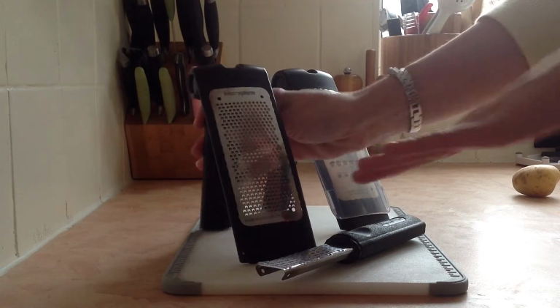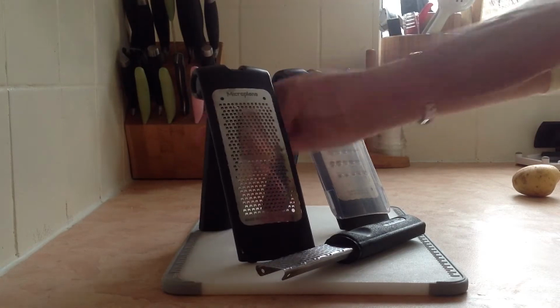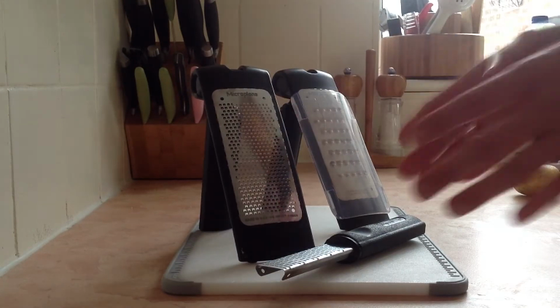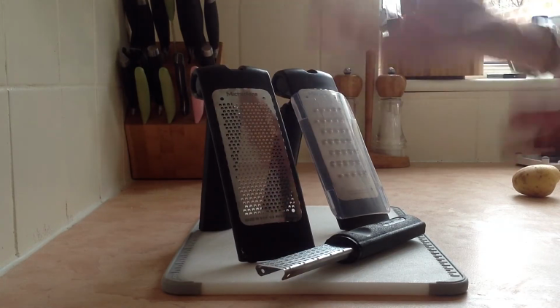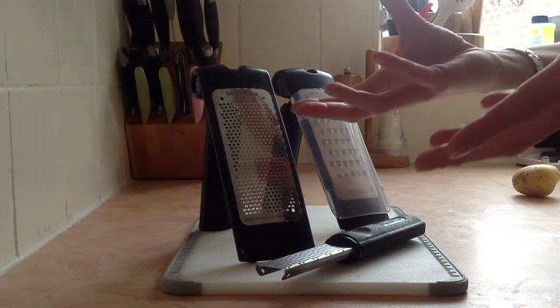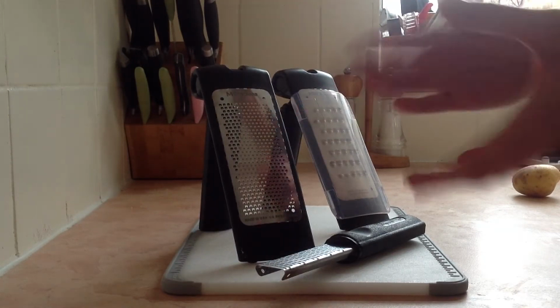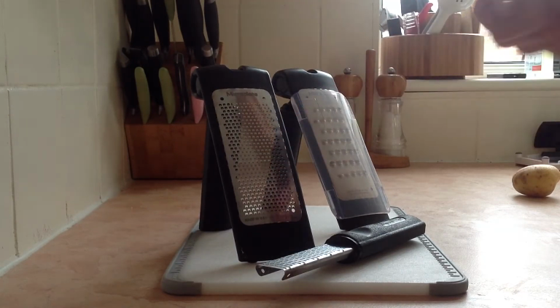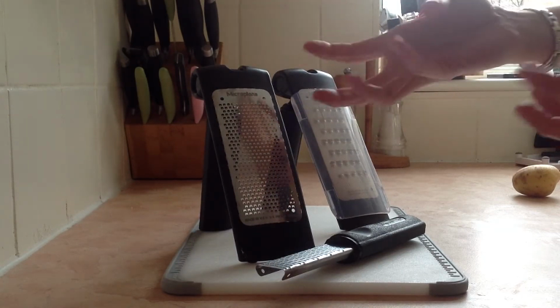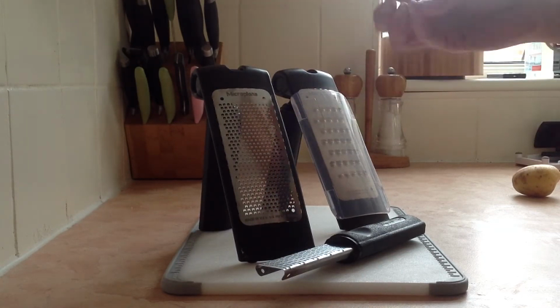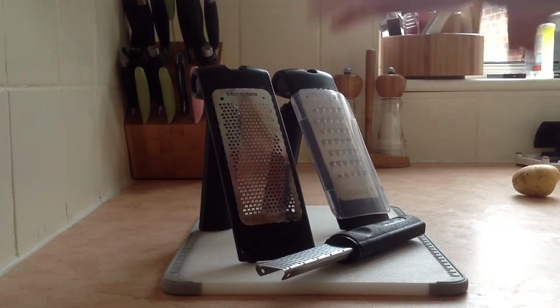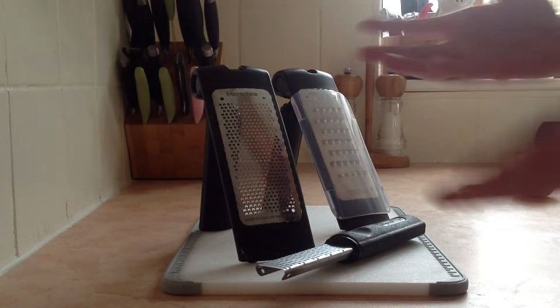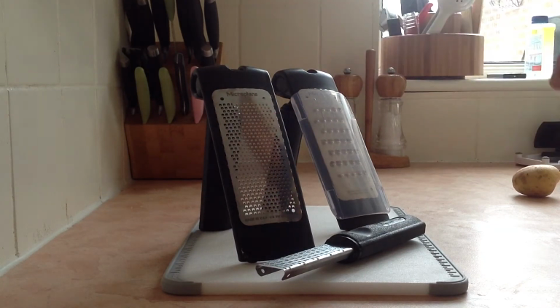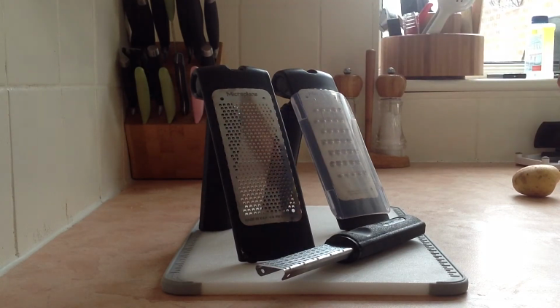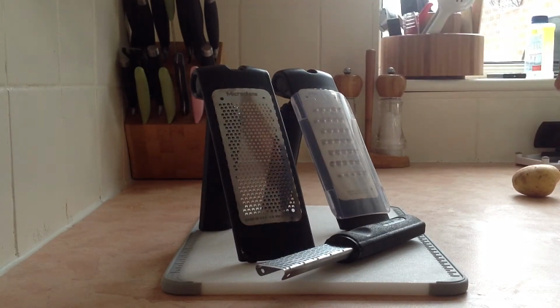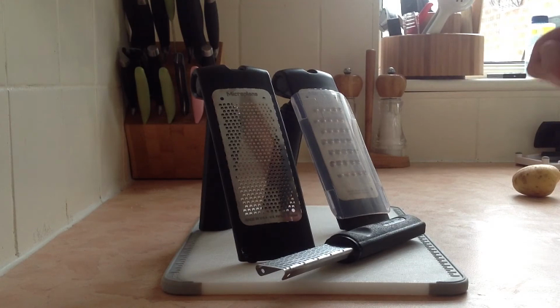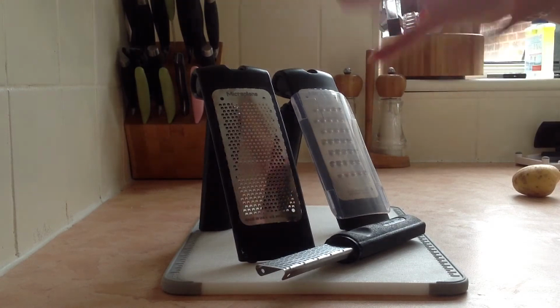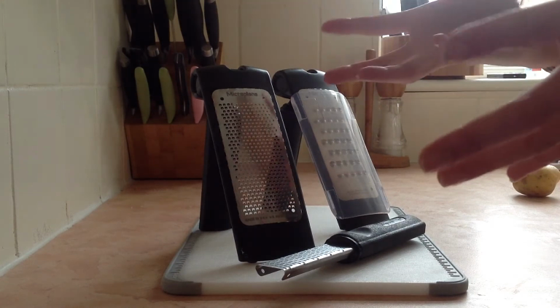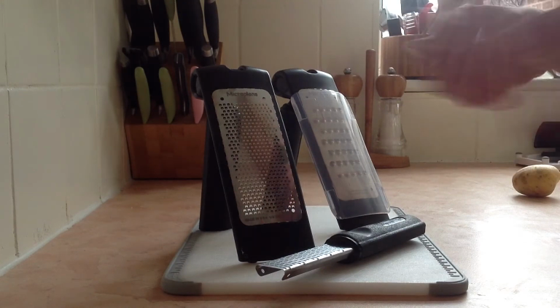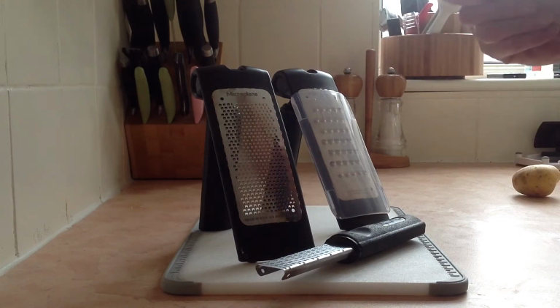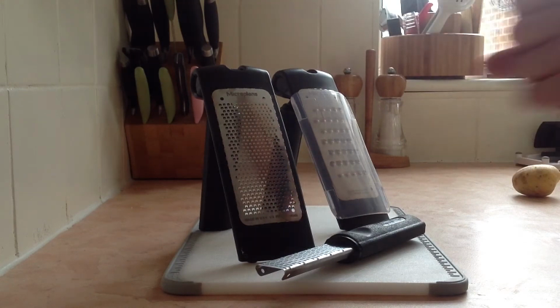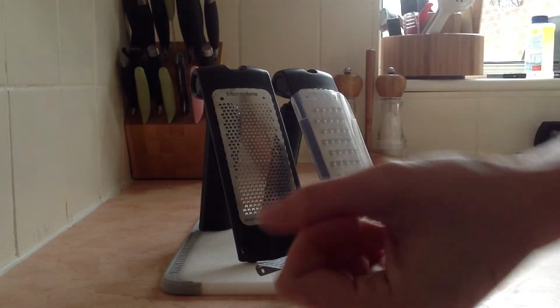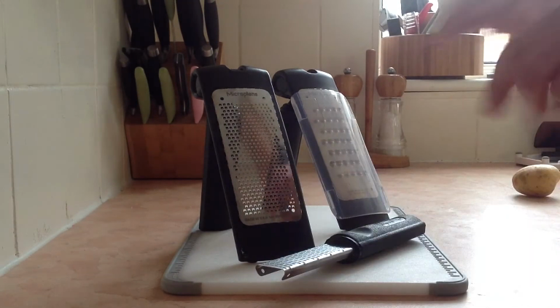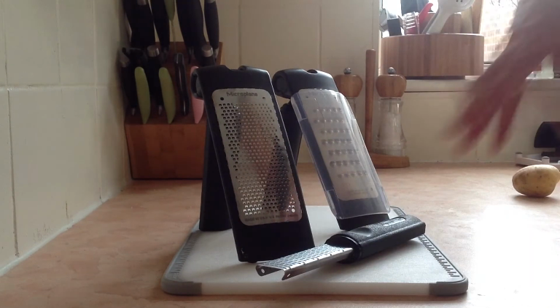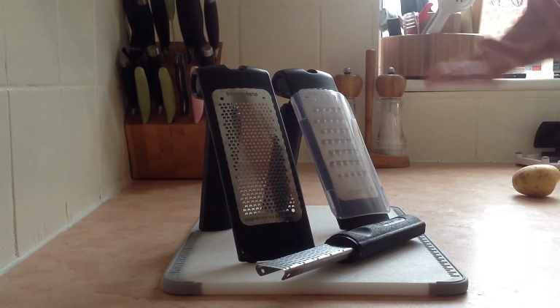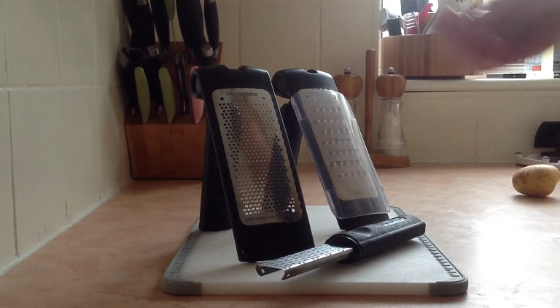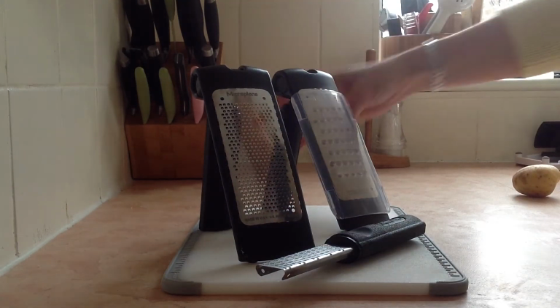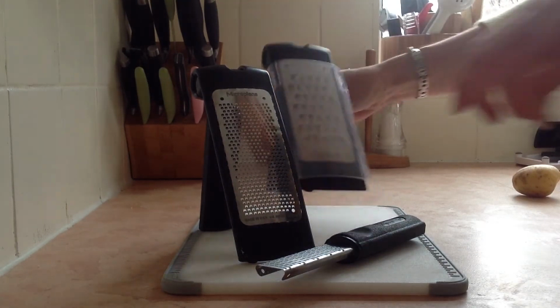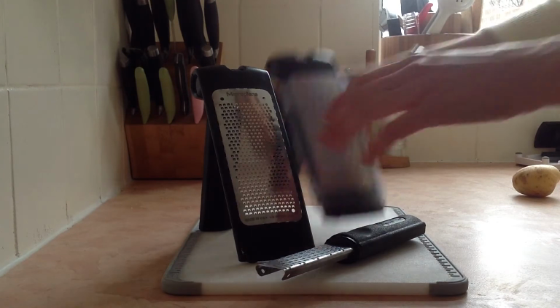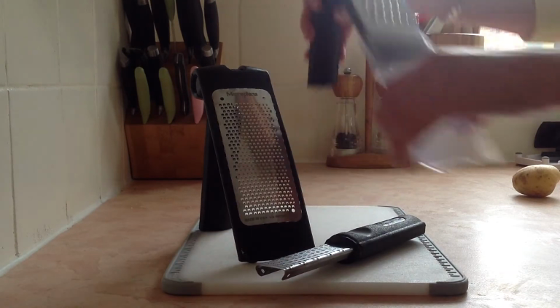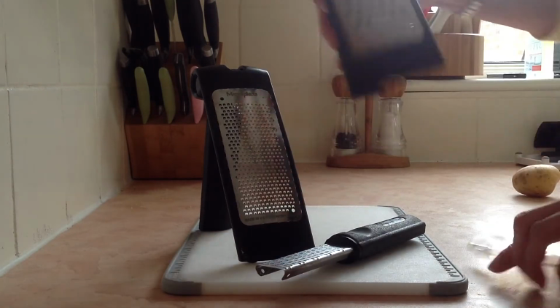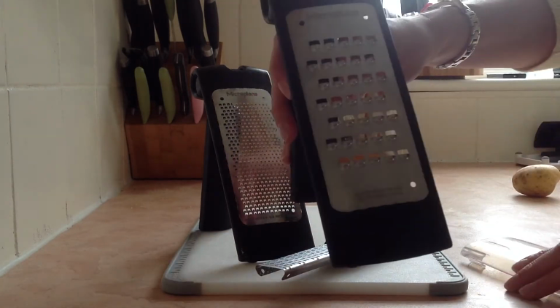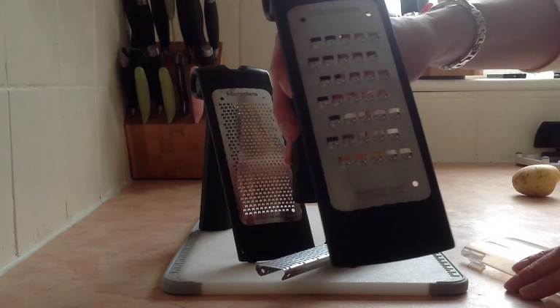This is our fine grater. Brilliant for hard cheeses like parmesan and gruyere. You get a massive amount of grated cheese if you're wanting to watch your weight a little bit — it's fabulous, it makes you think you're having more.